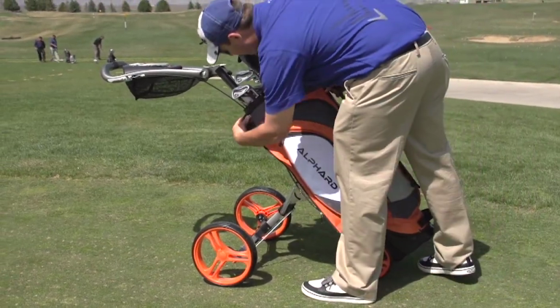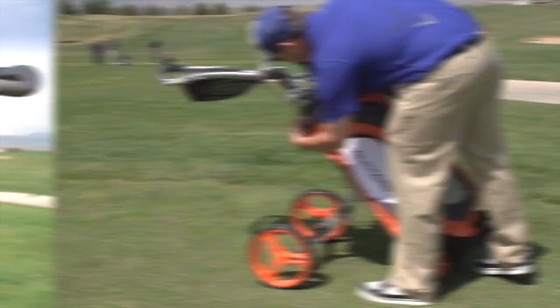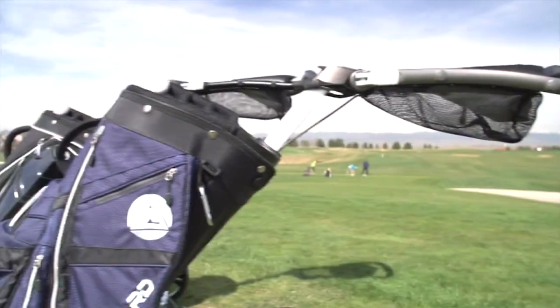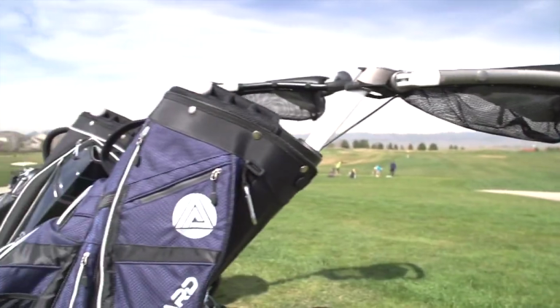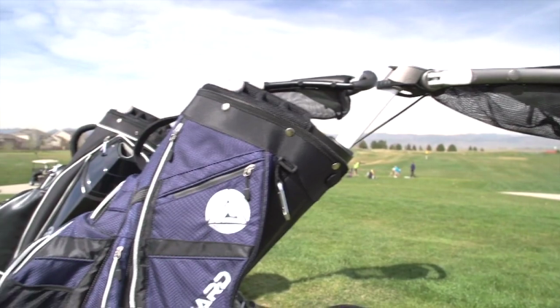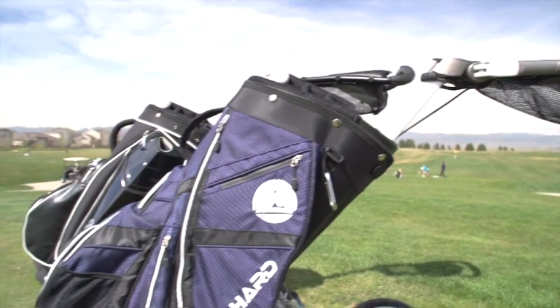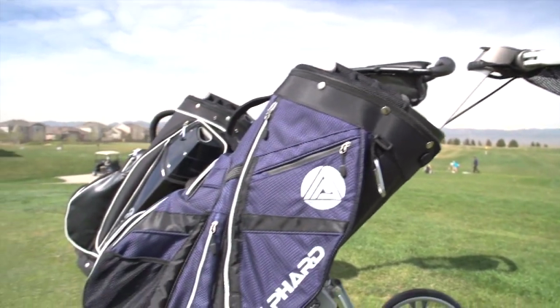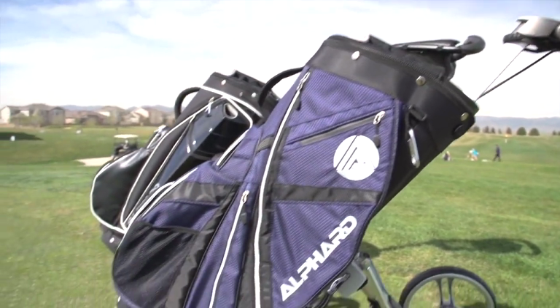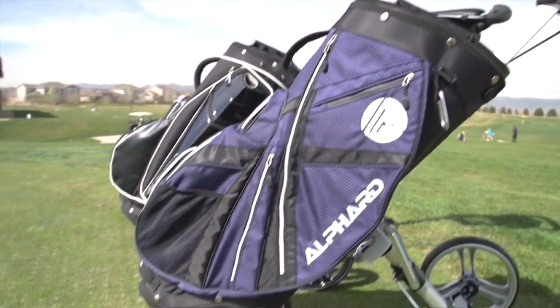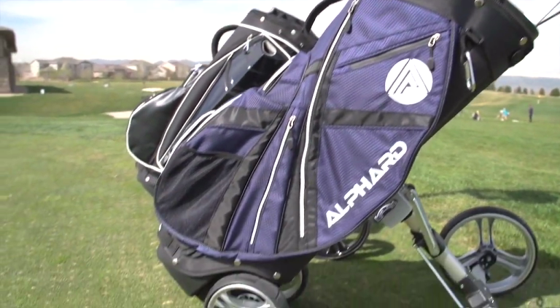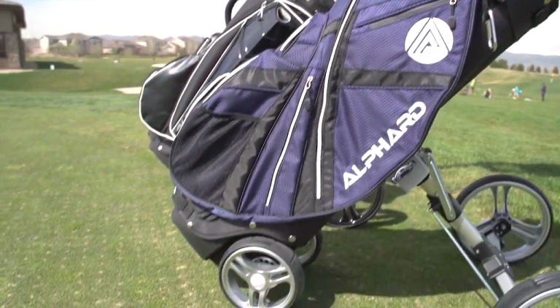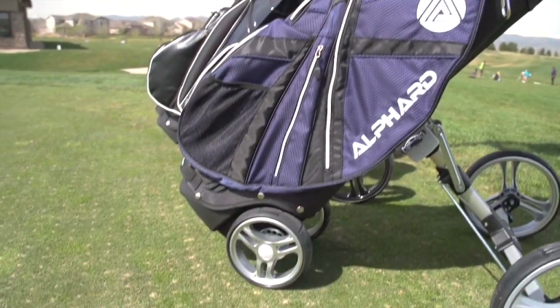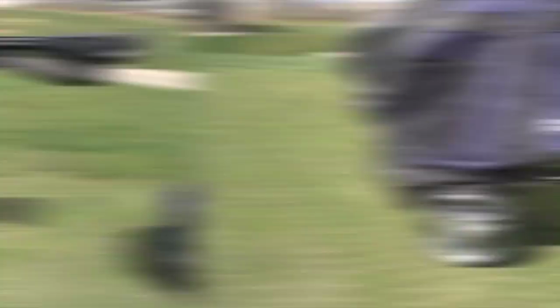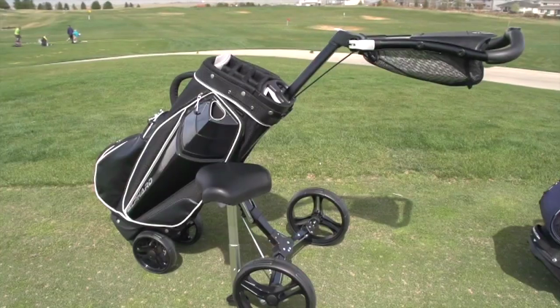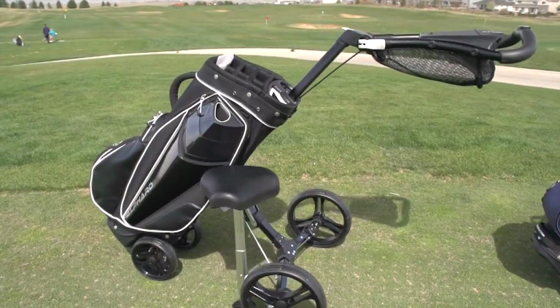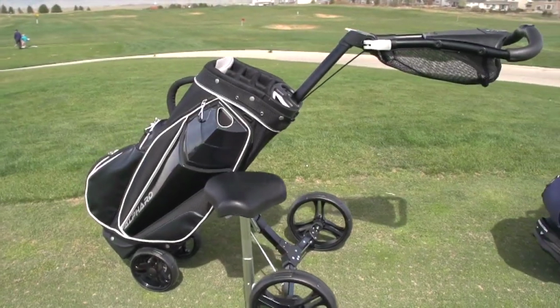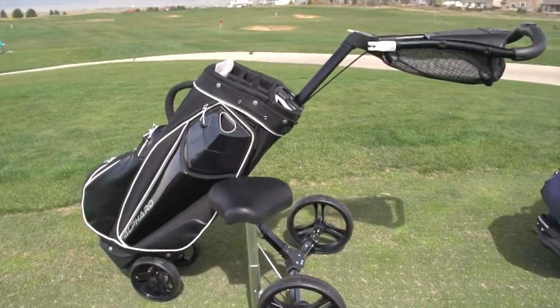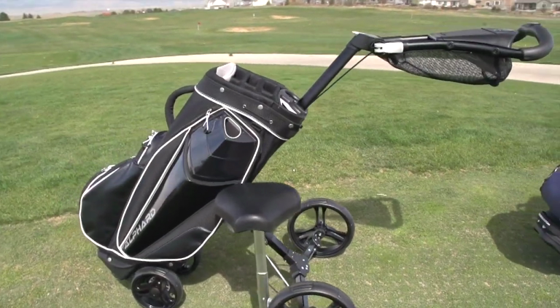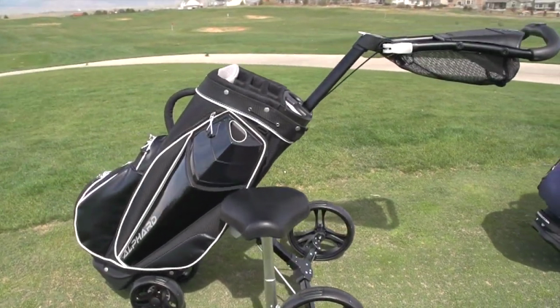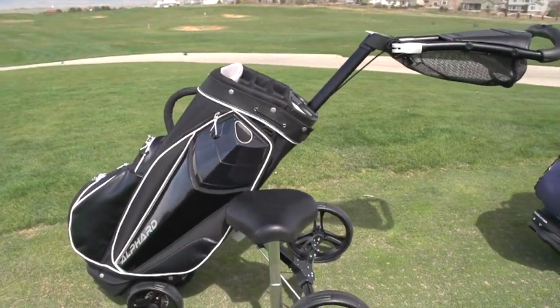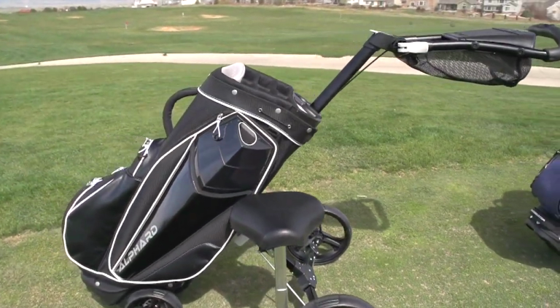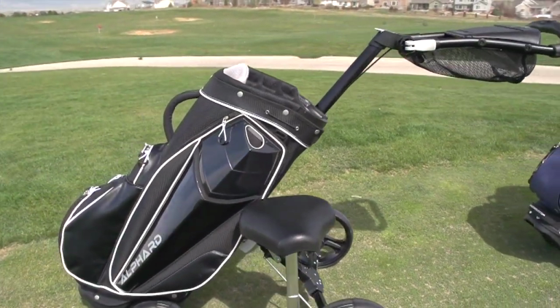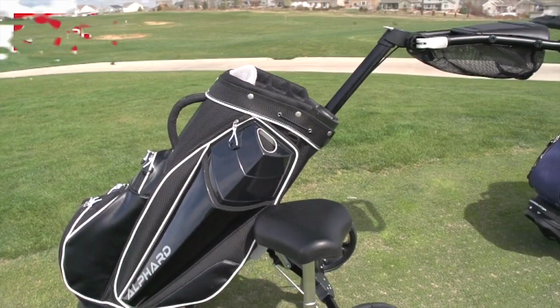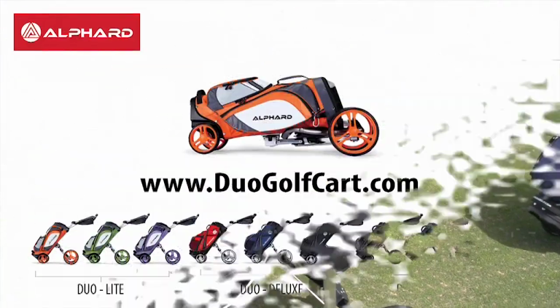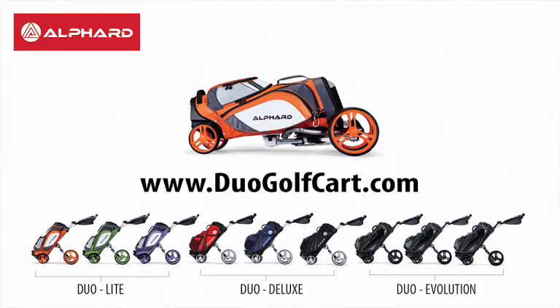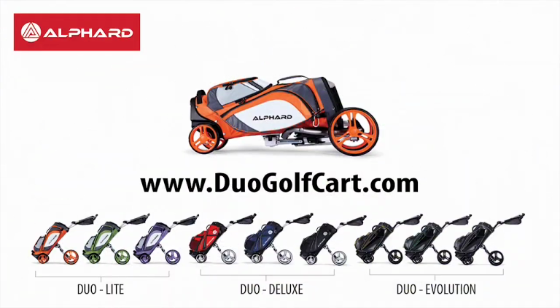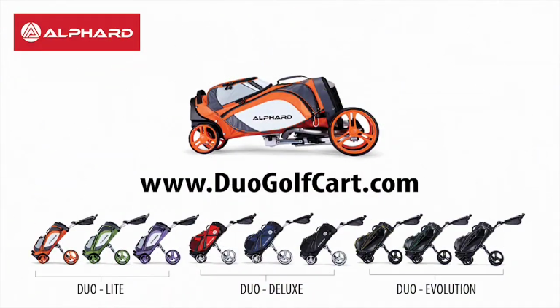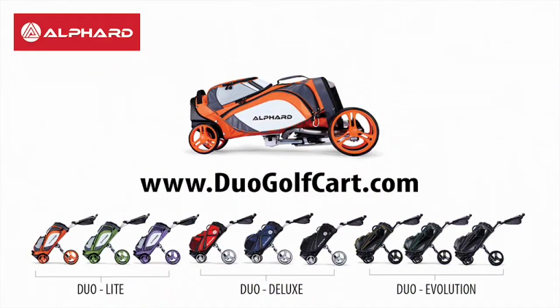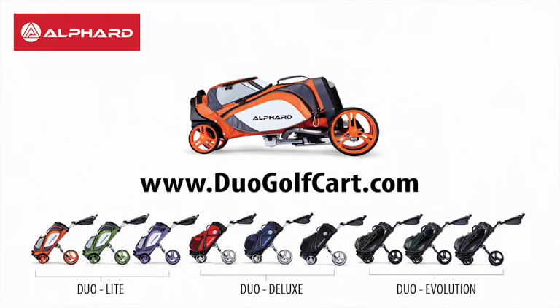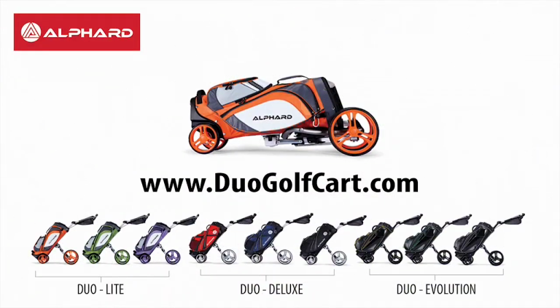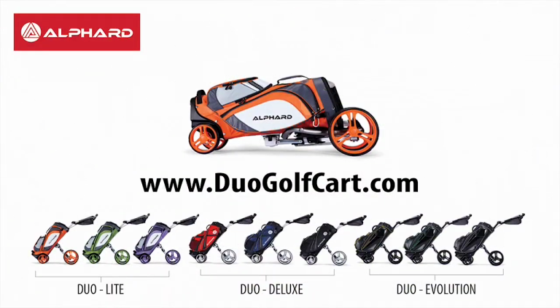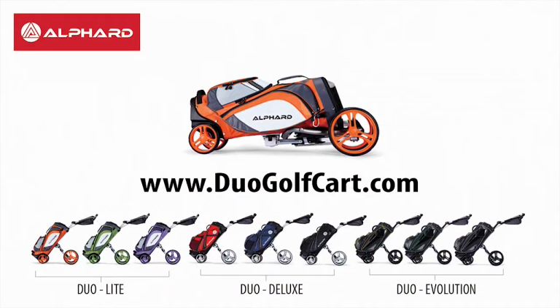Alford is introducing new skin colors and models this year, so you'll find one that shows your character. Check out the website at duogolfcart.com for more information.